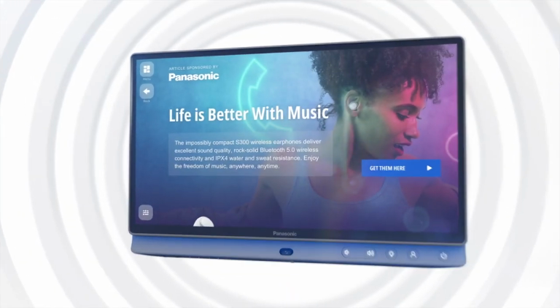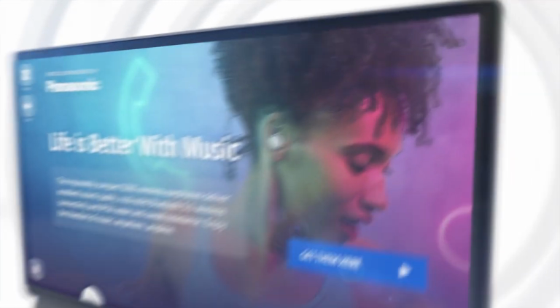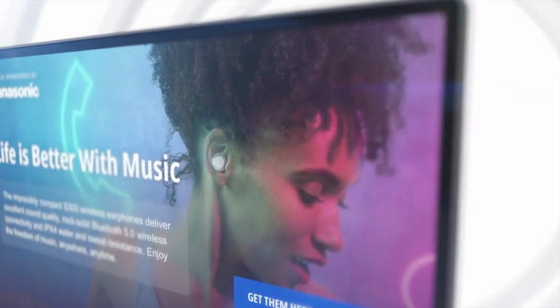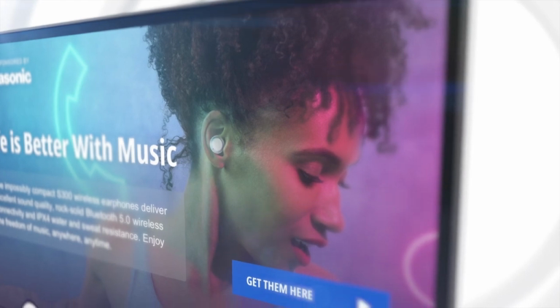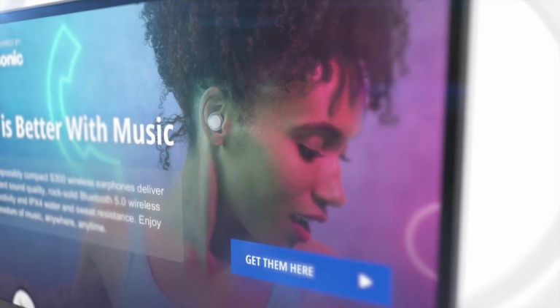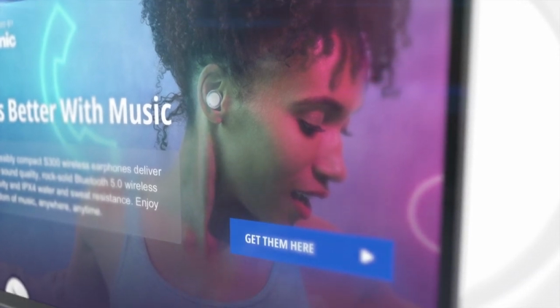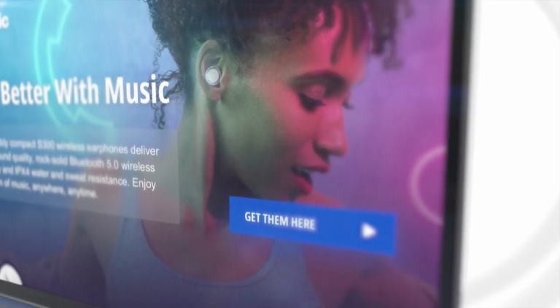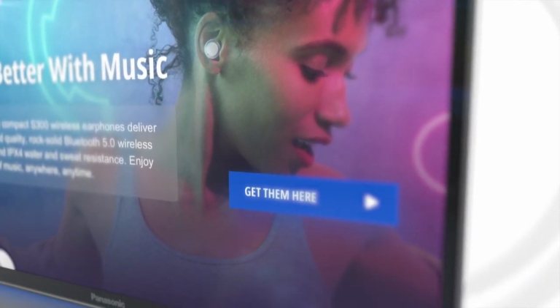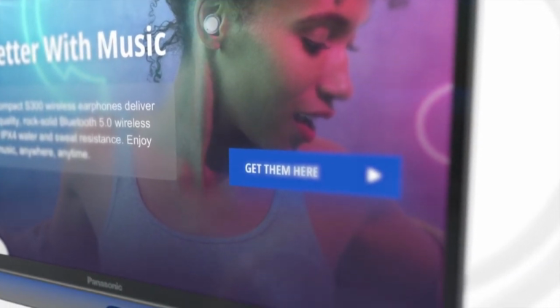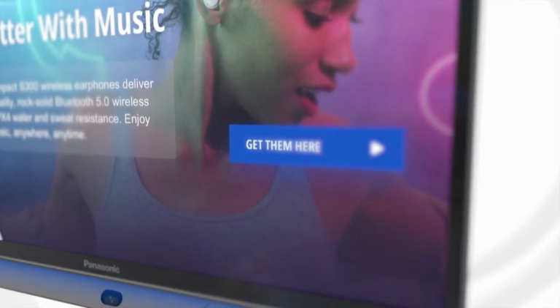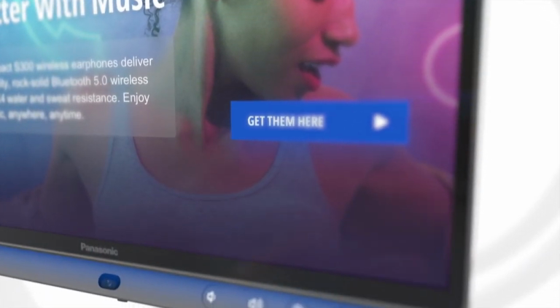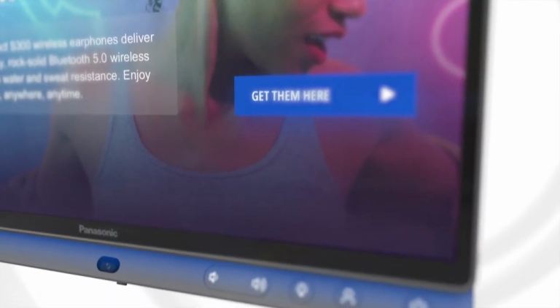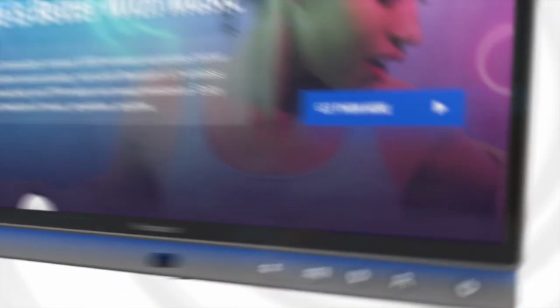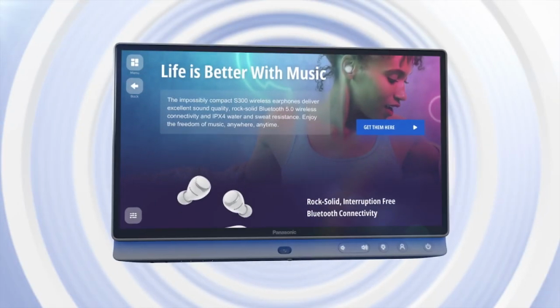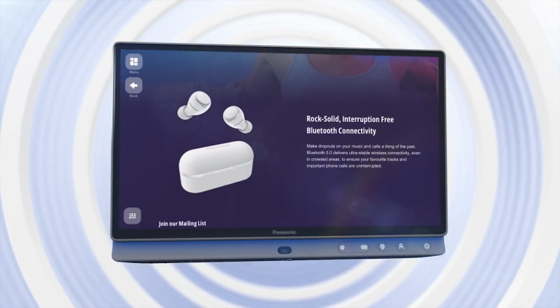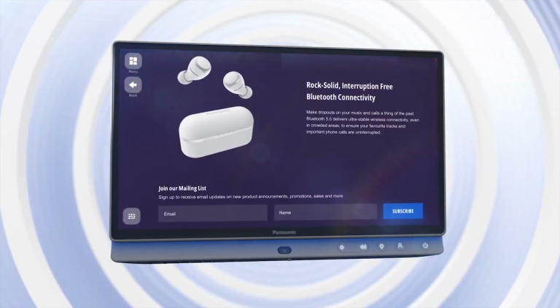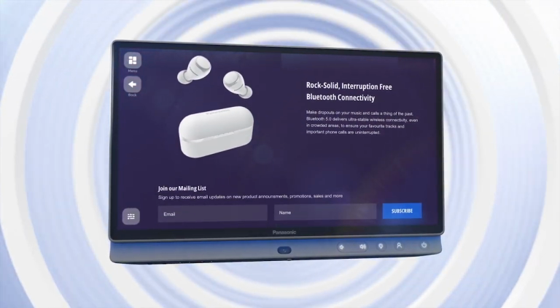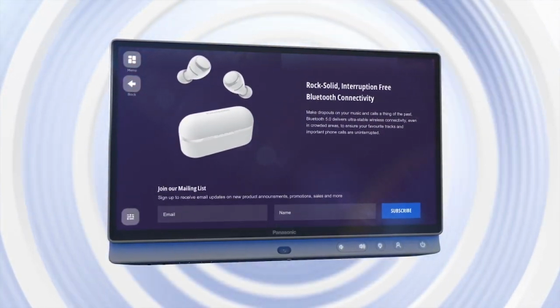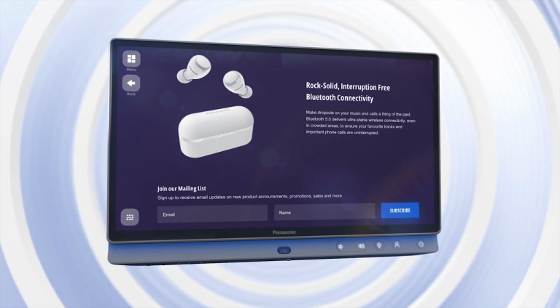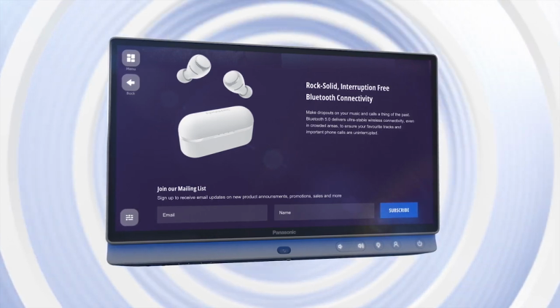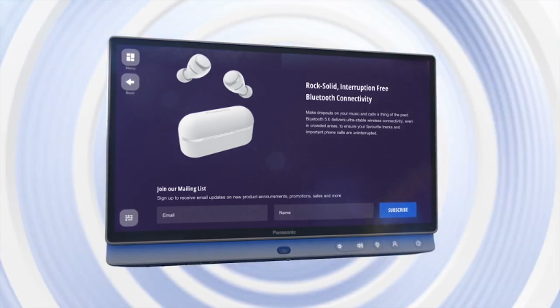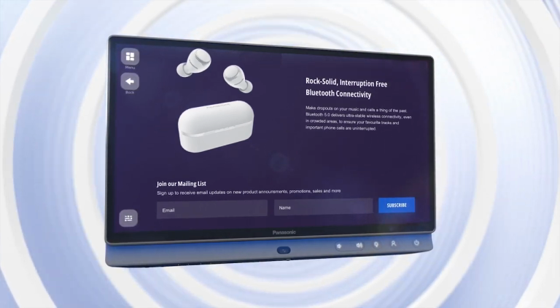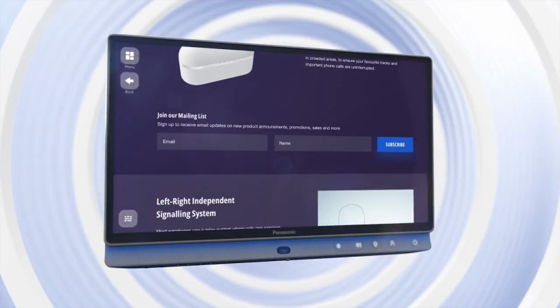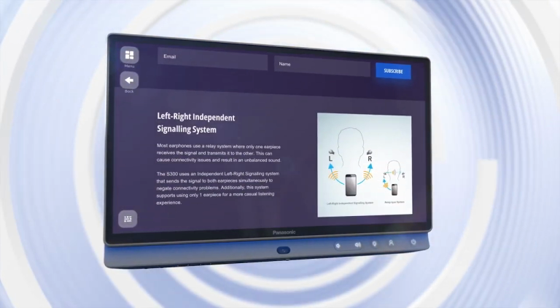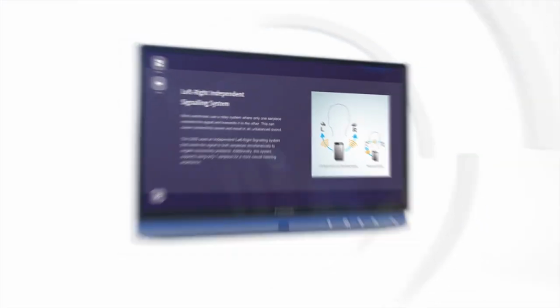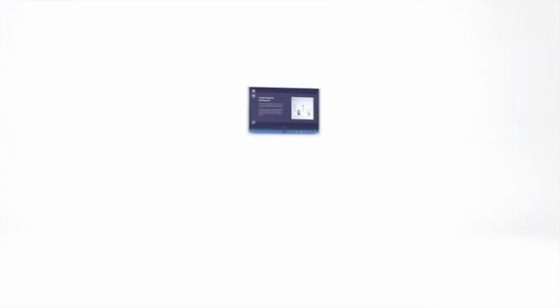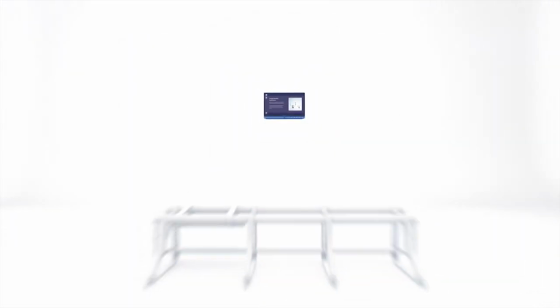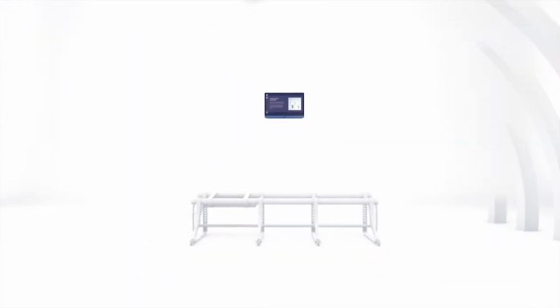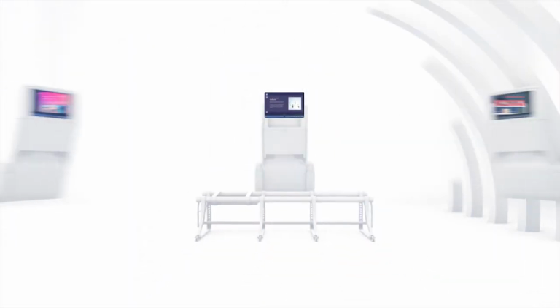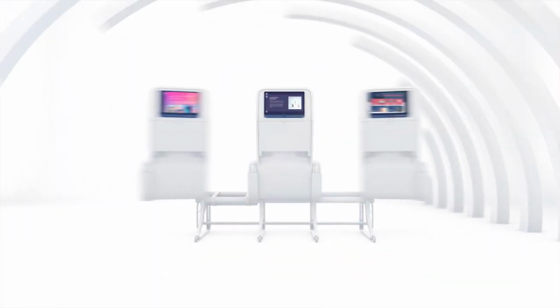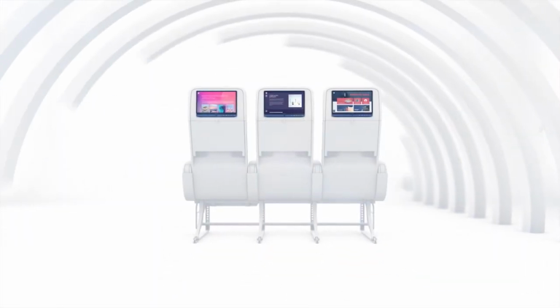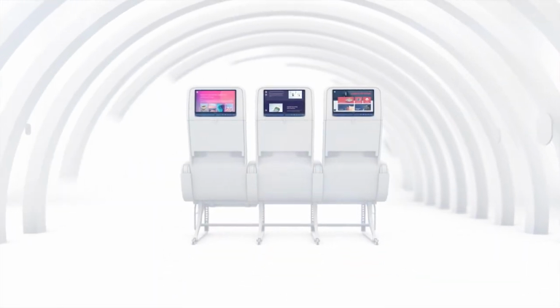It all starts with the best possible visual quality of OLED displays, complemented with a range of audio fidelity enhancements to create a premium home theater environment.